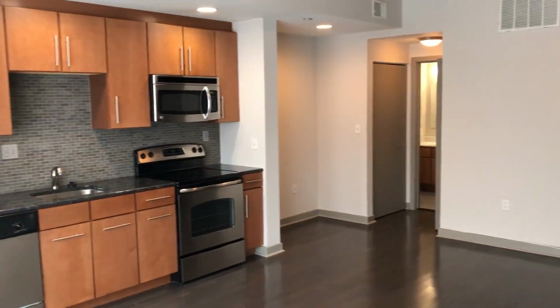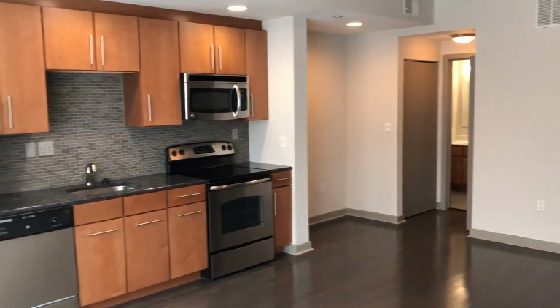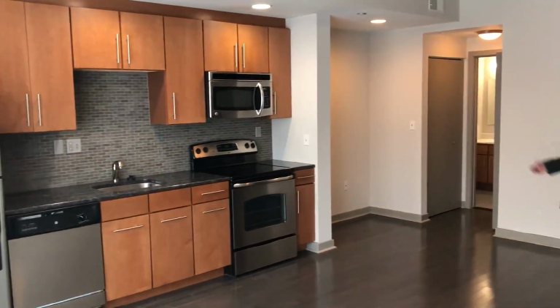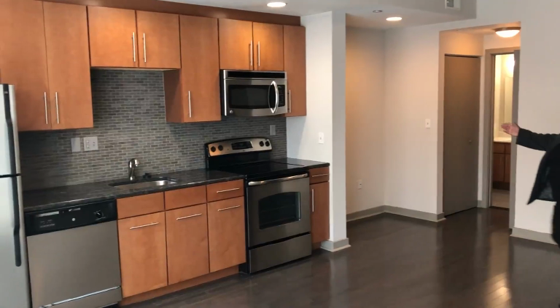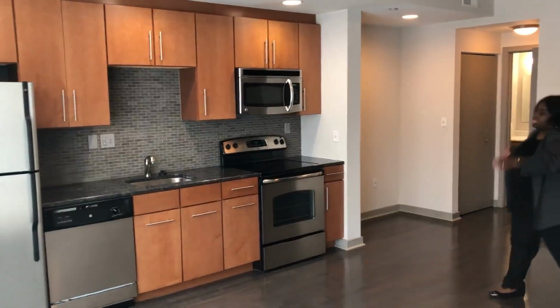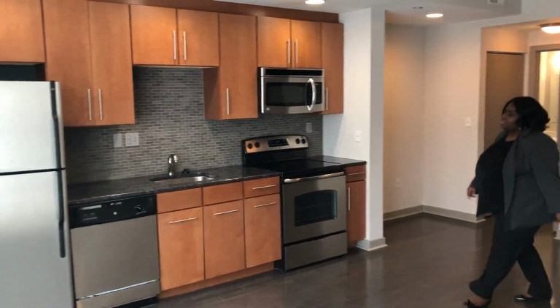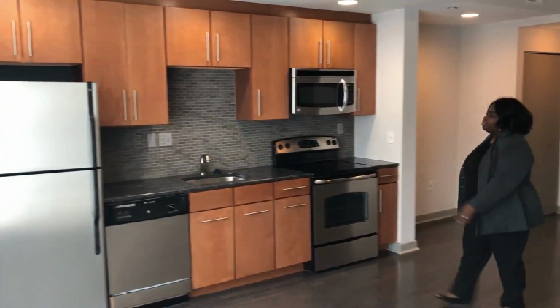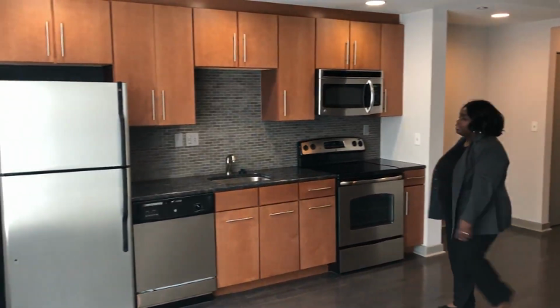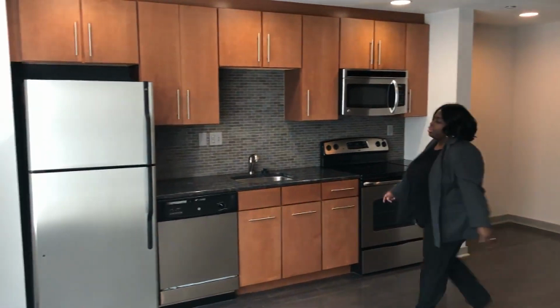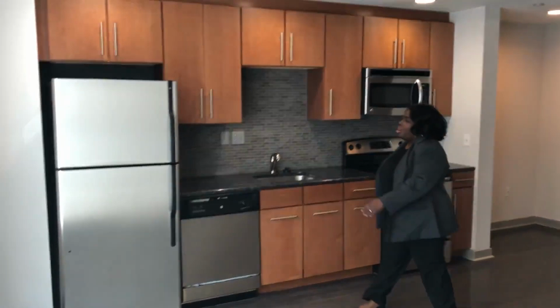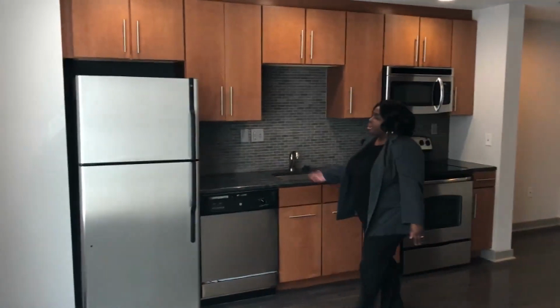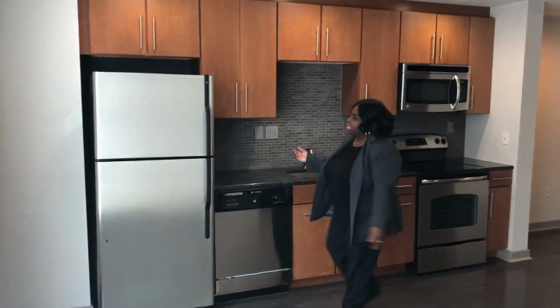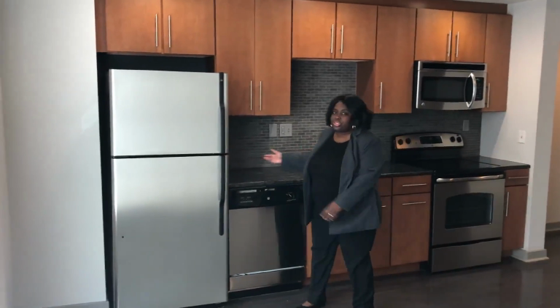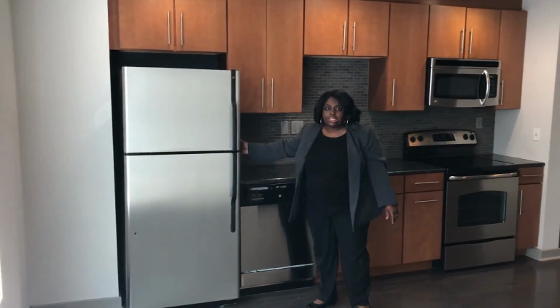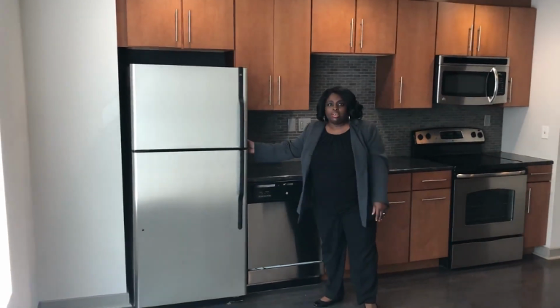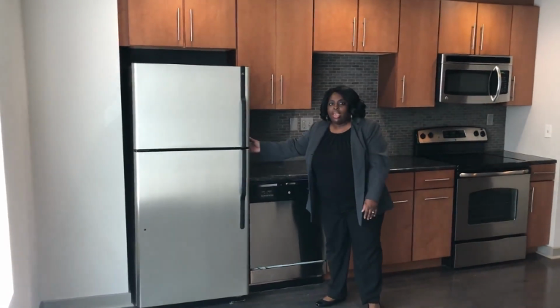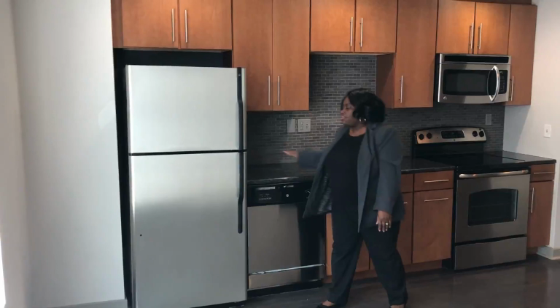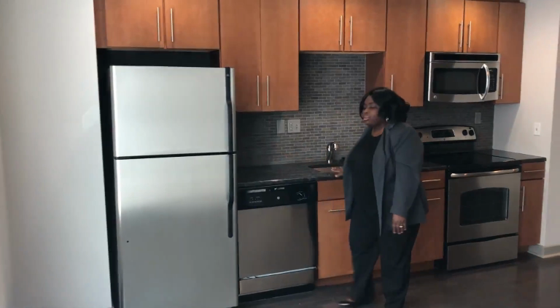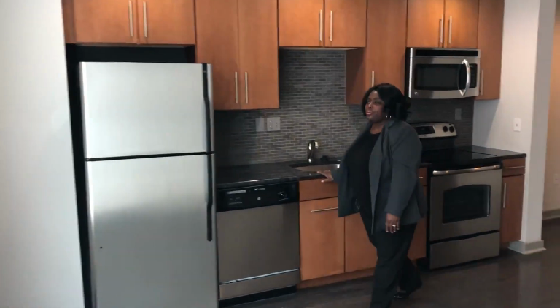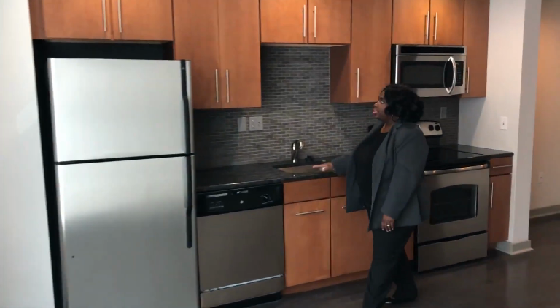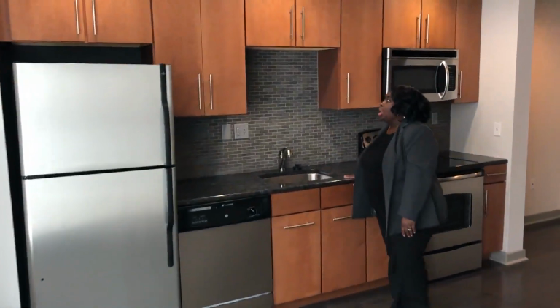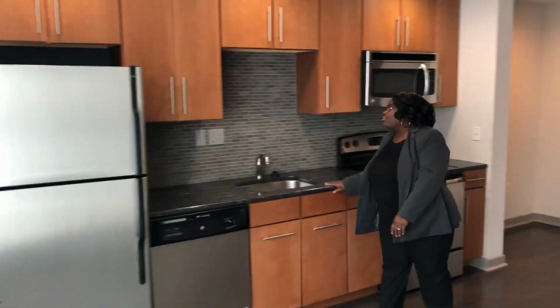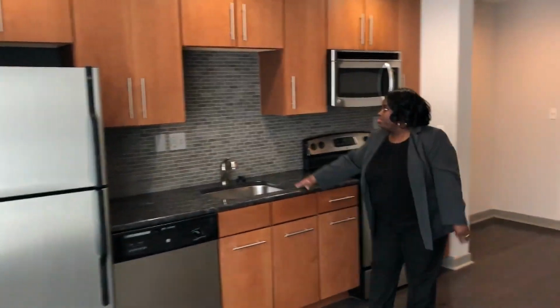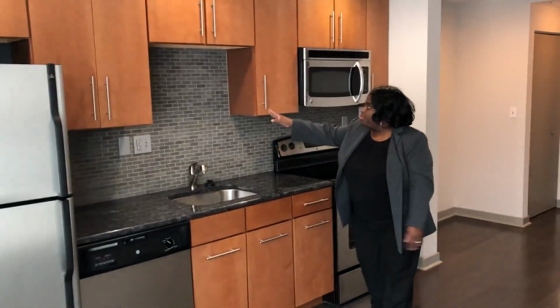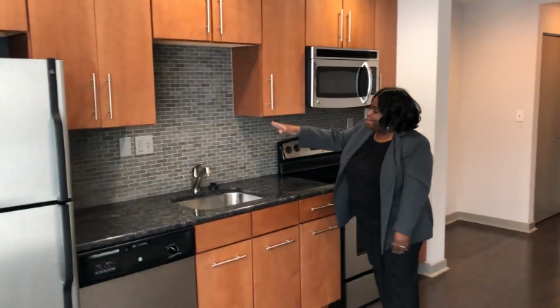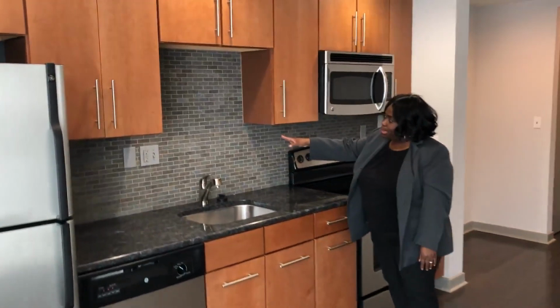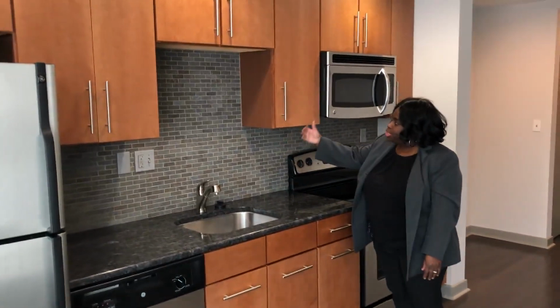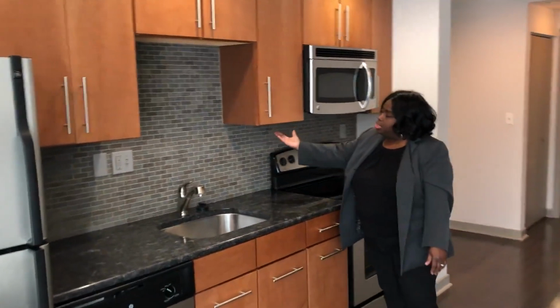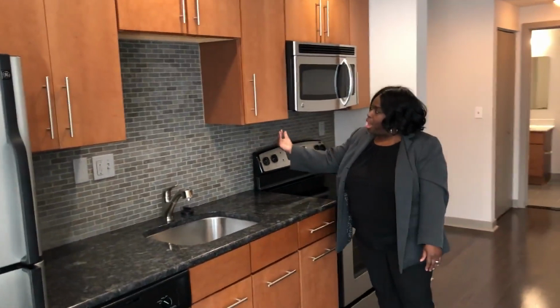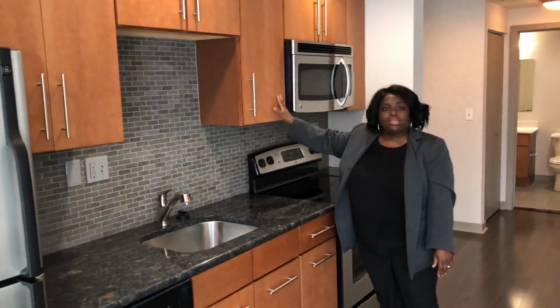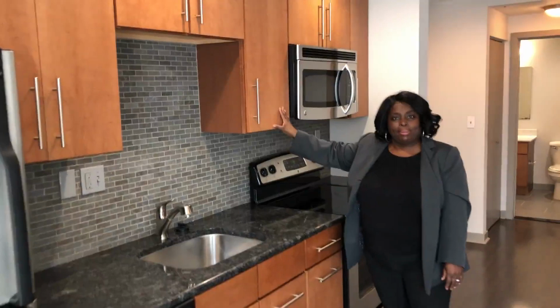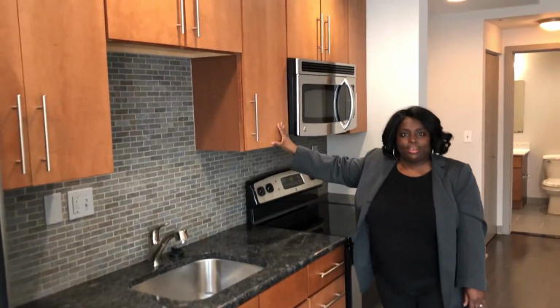As you walk further to this side of the room, all of our appliances are stainless steel and all of our counters are granite. You have a really beautiful black backsplash to complement the cabinets here.